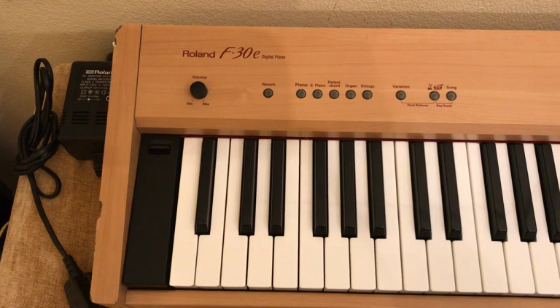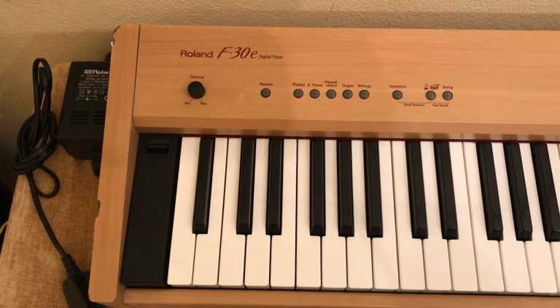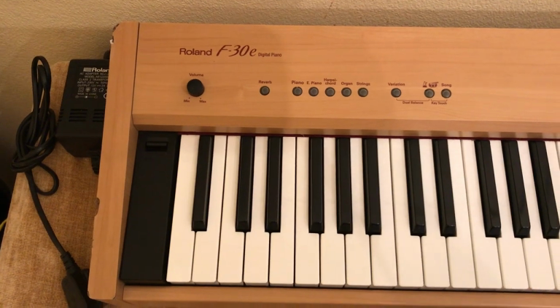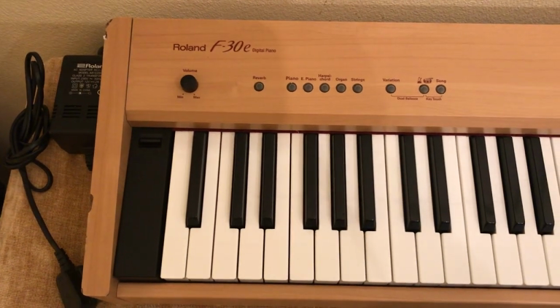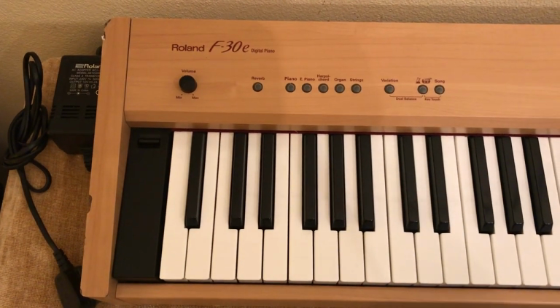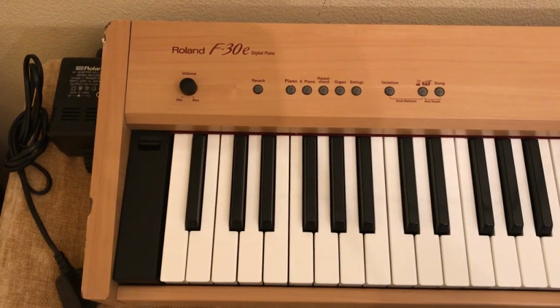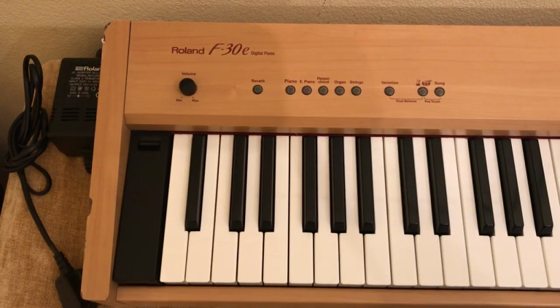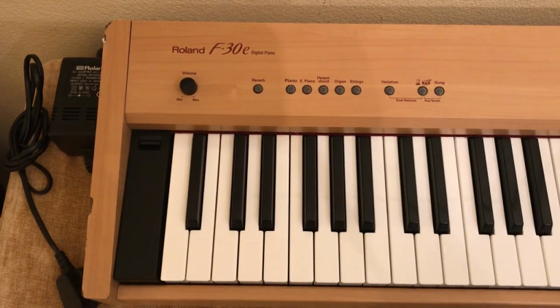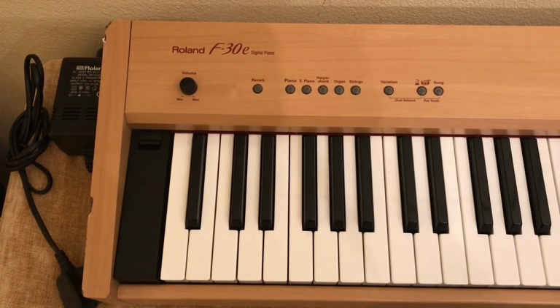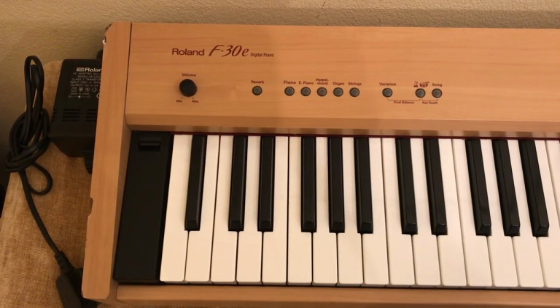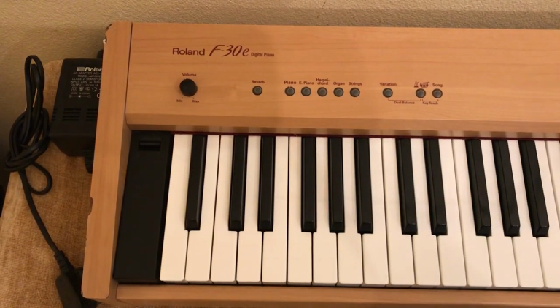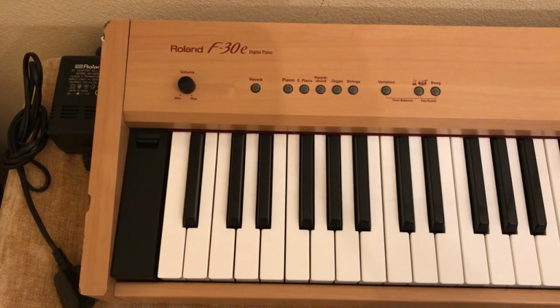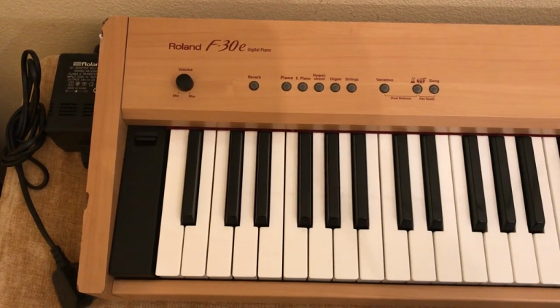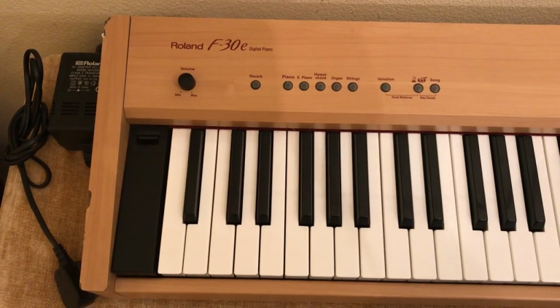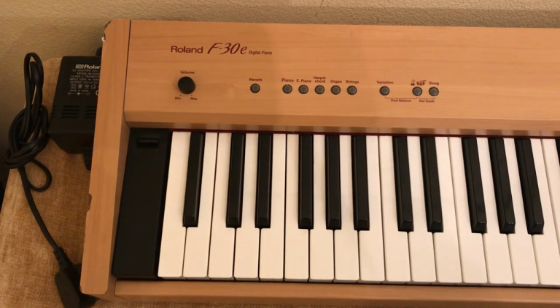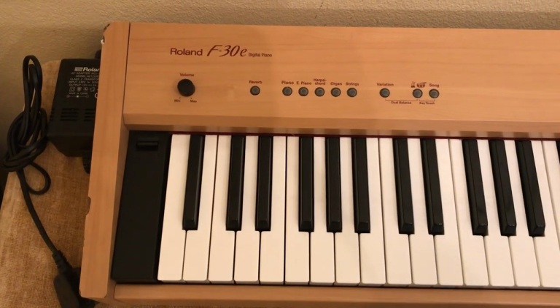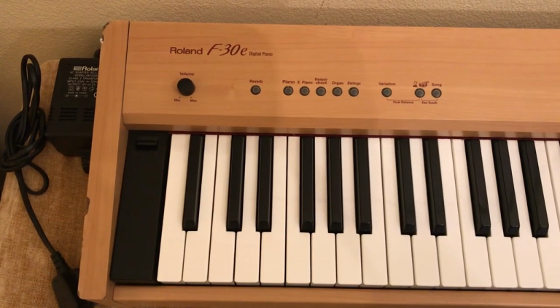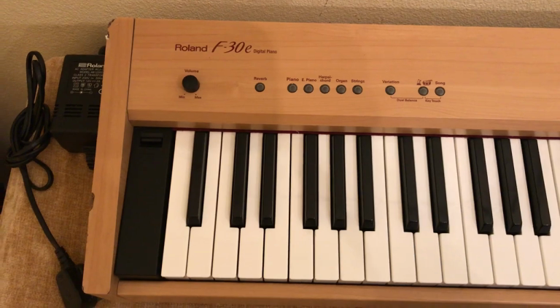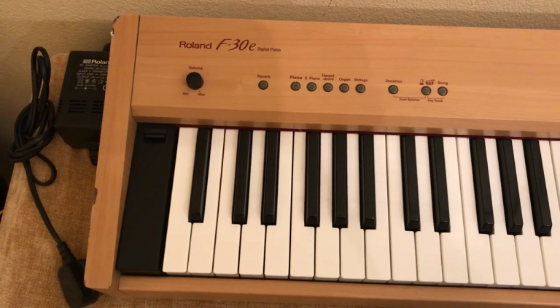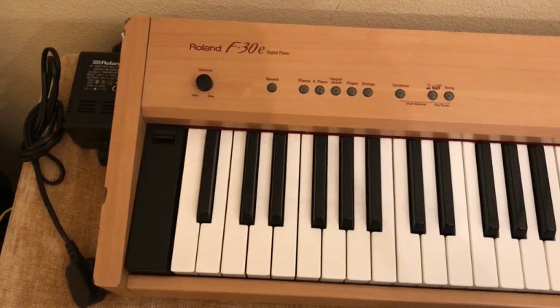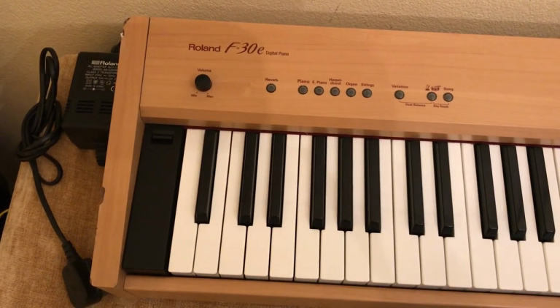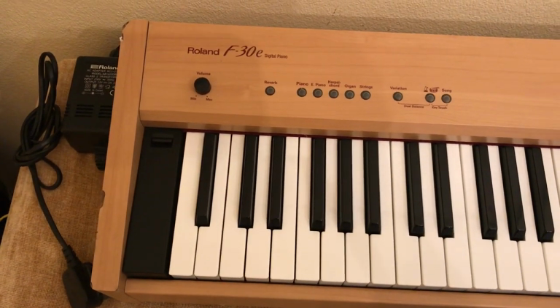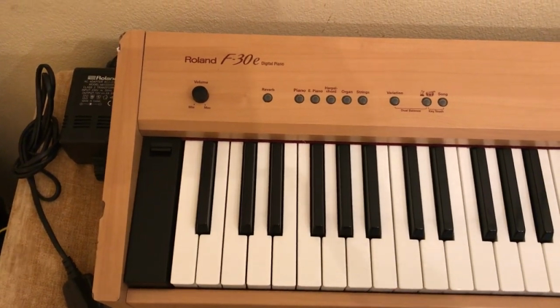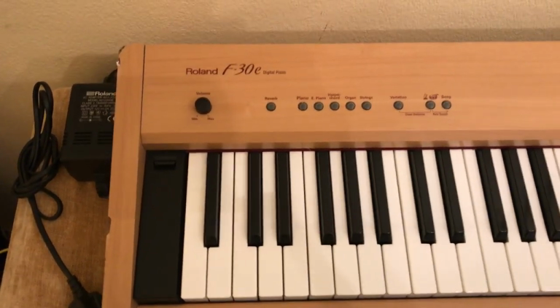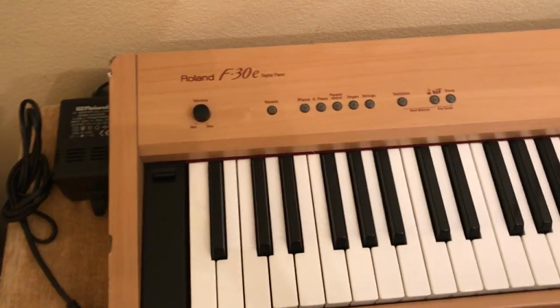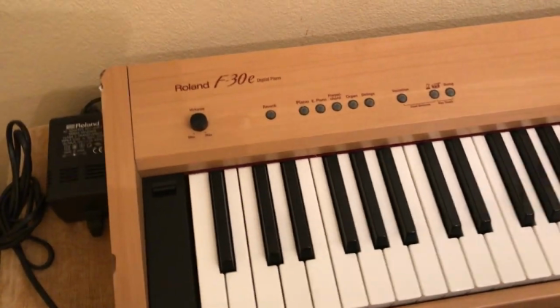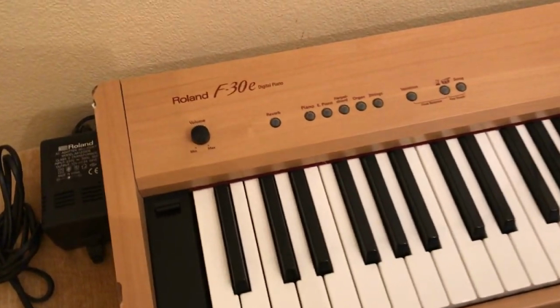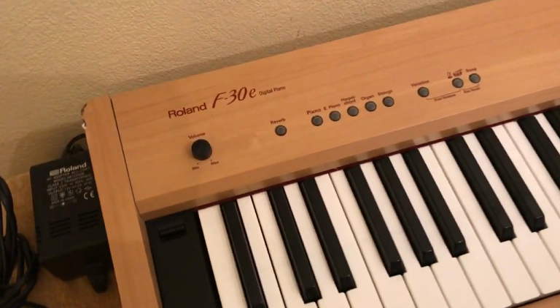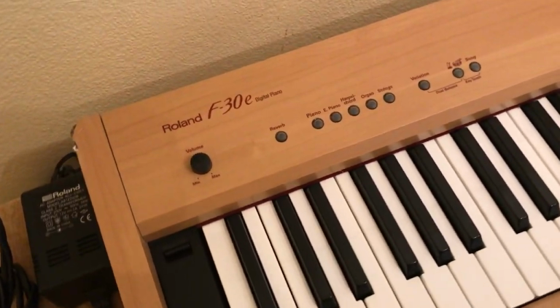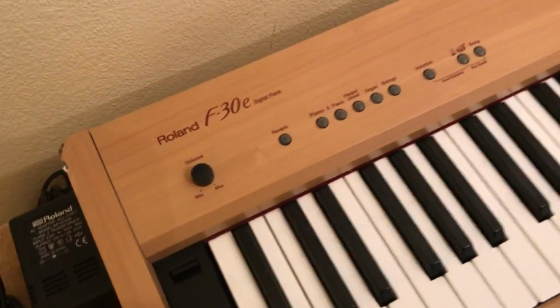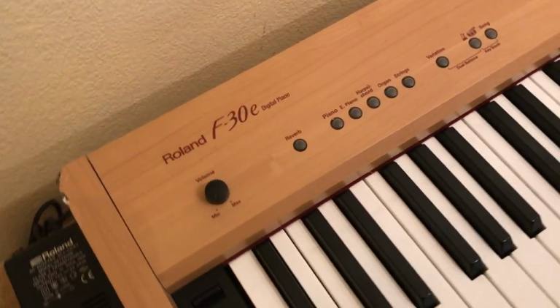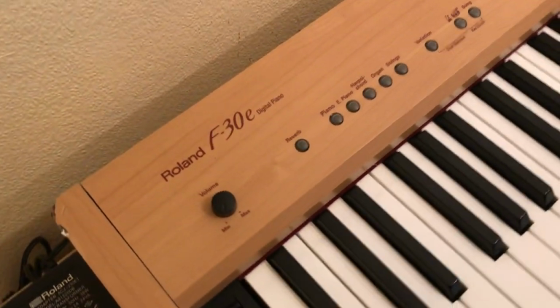This is just a quick video showing the damage to the wood veneer effect covering of this Roland F30 digital piano.